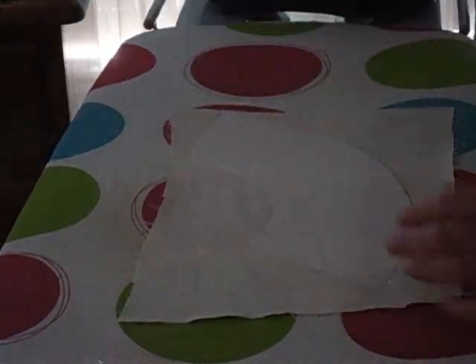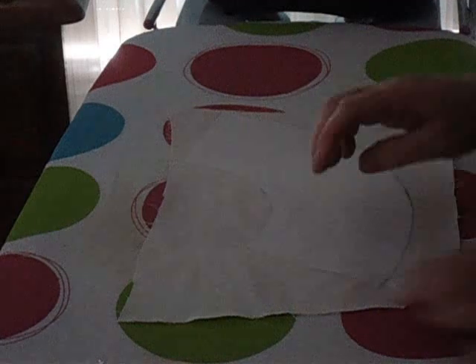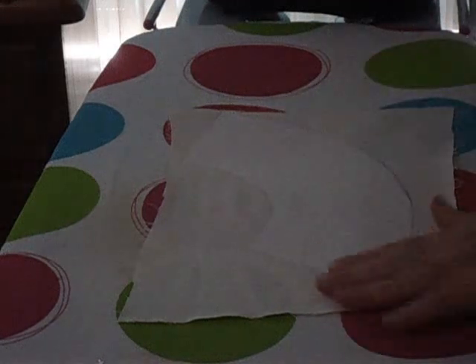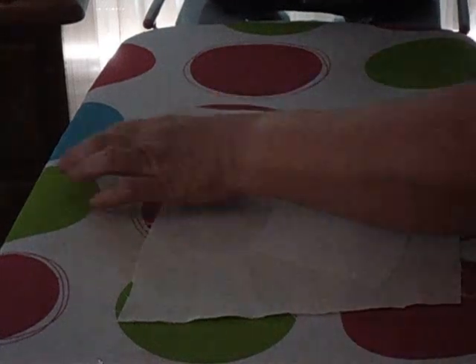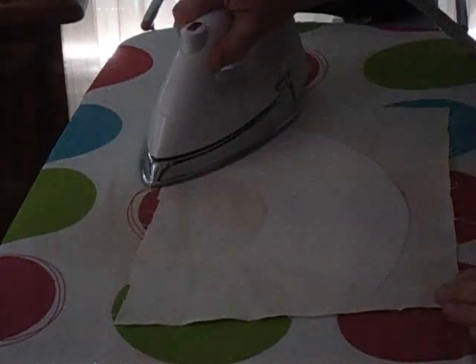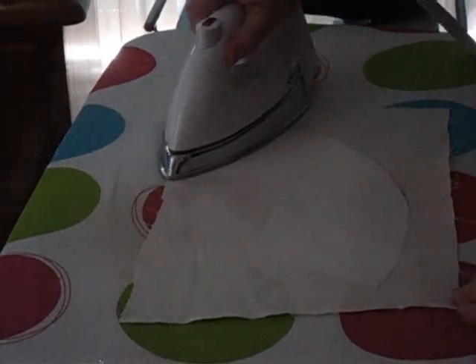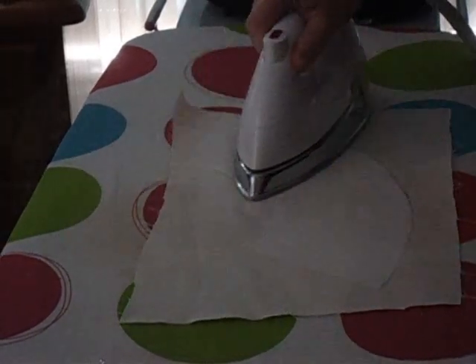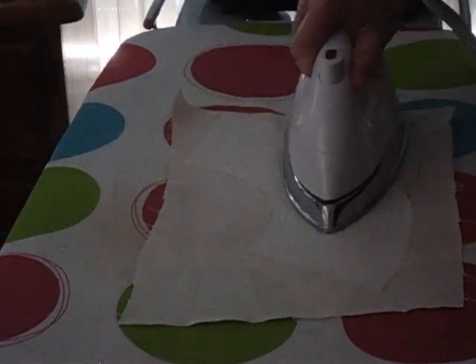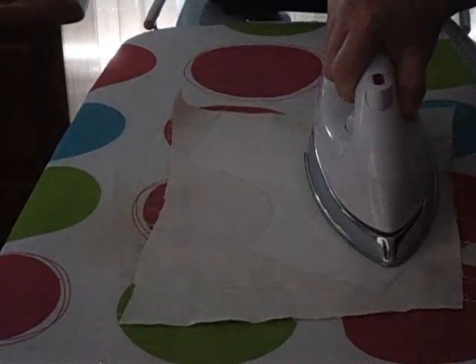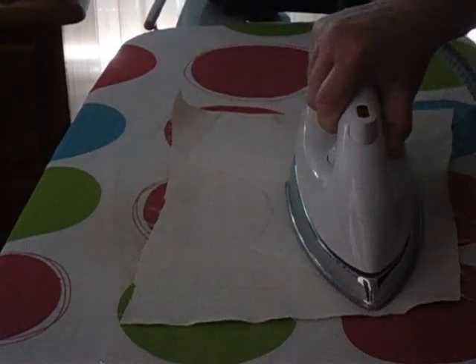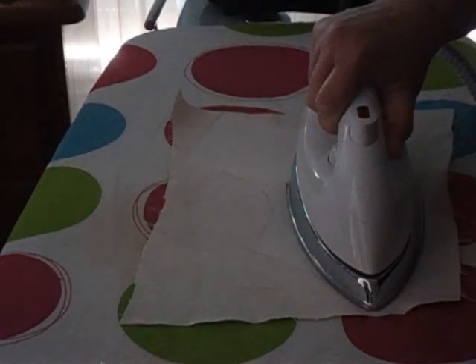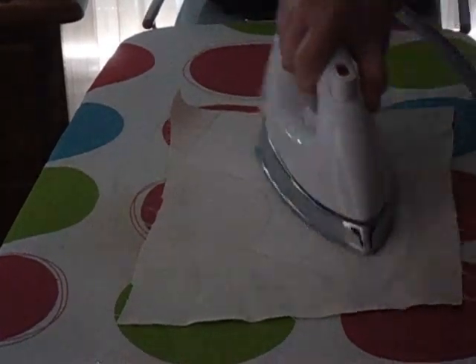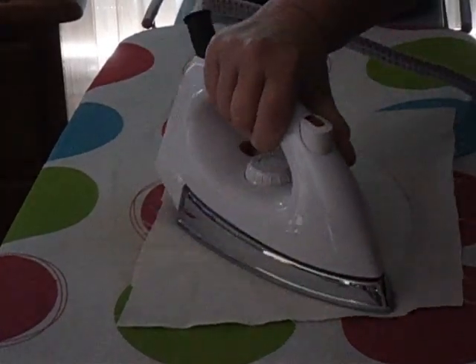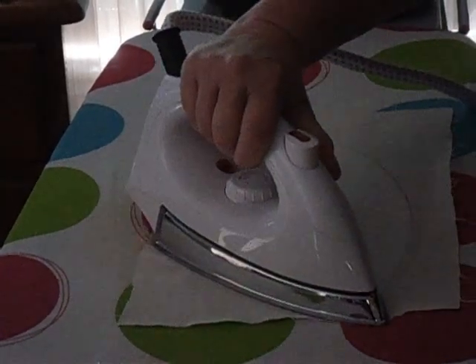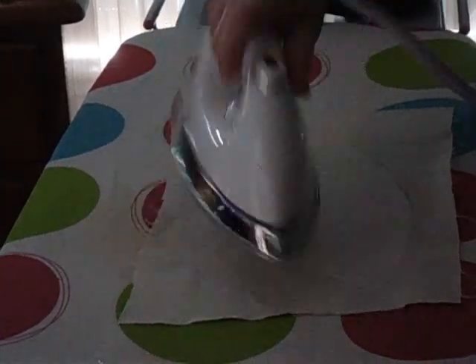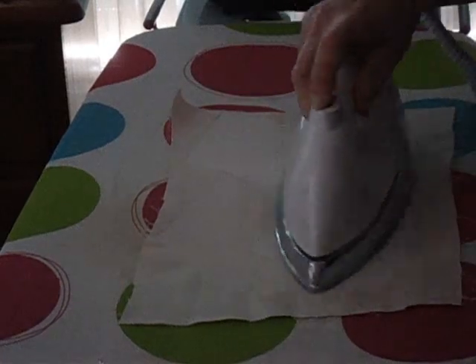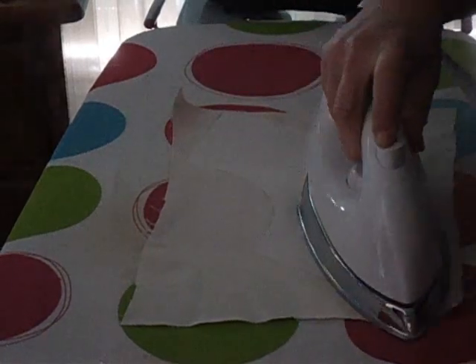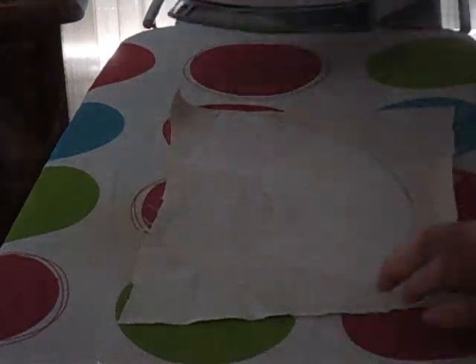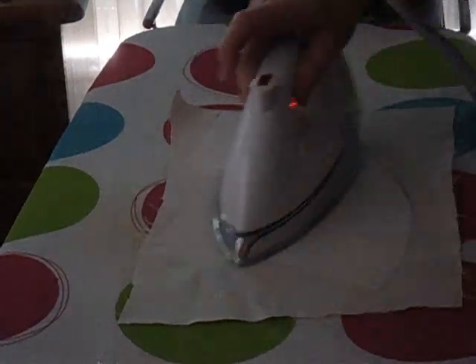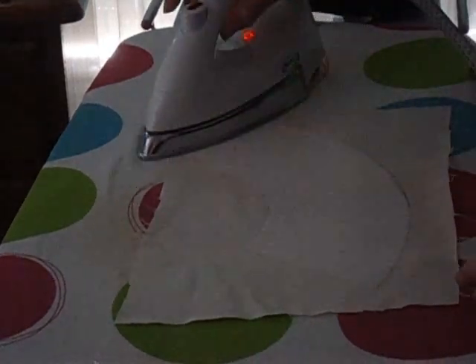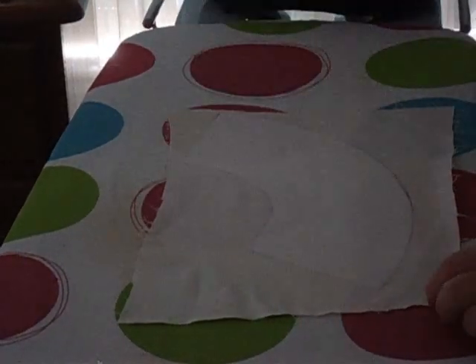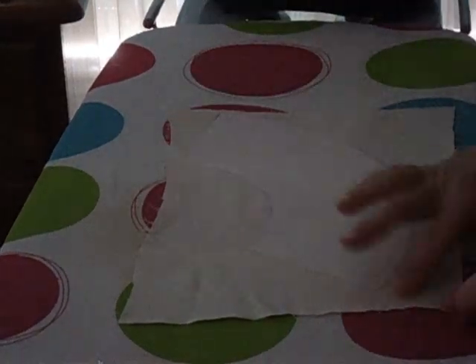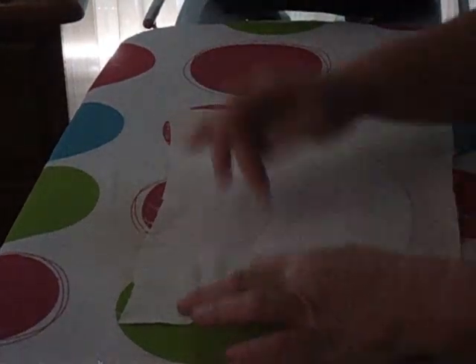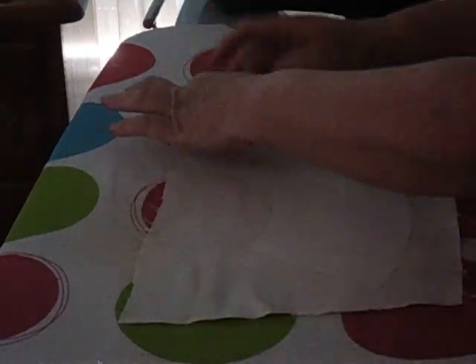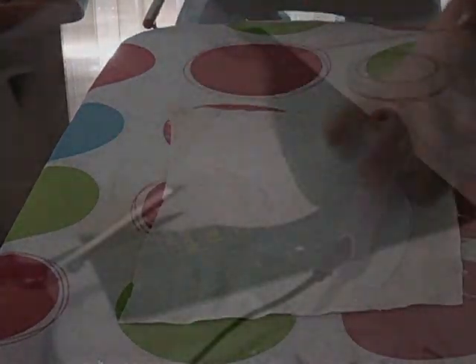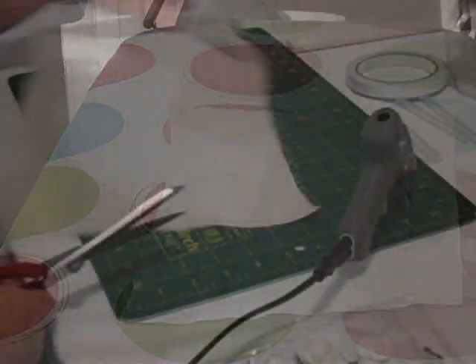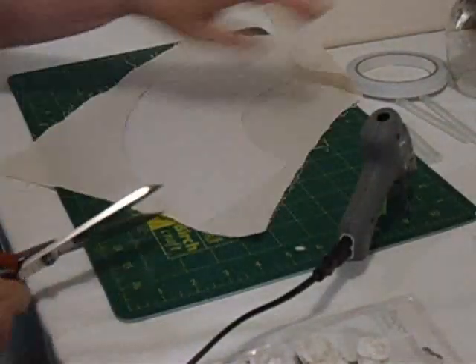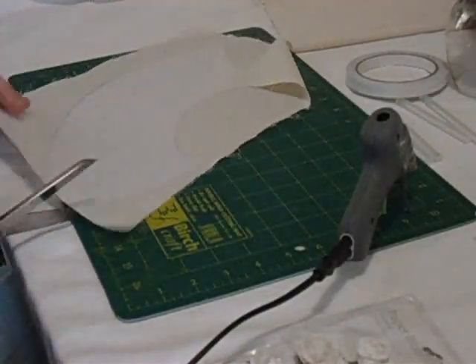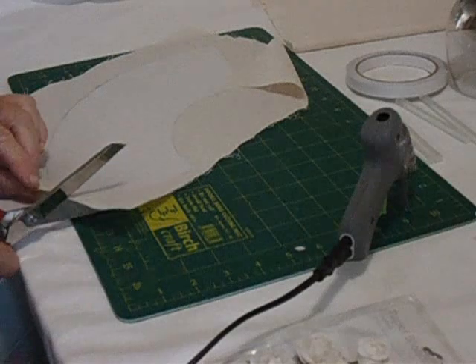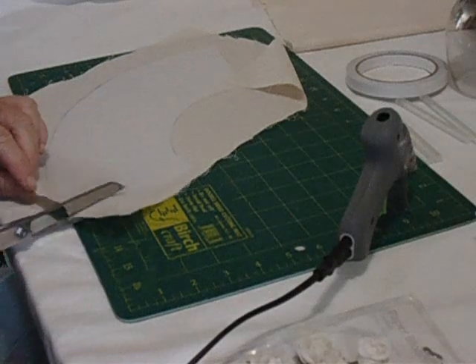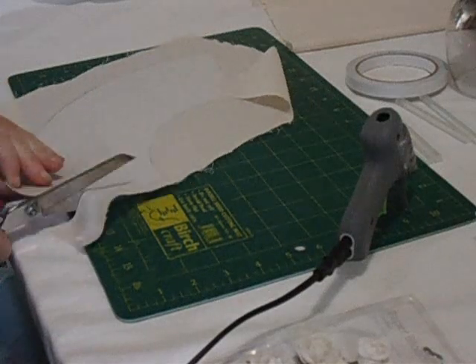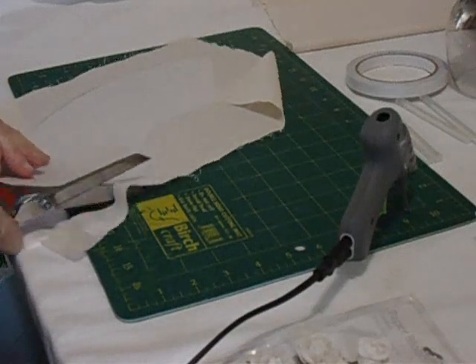Iron your interfacing onto the fabric and make sure it sticks. See how that missed a bit, so we're going to do a little bit more just to make sure that stays down. There we go. Then we're going to cut it out.